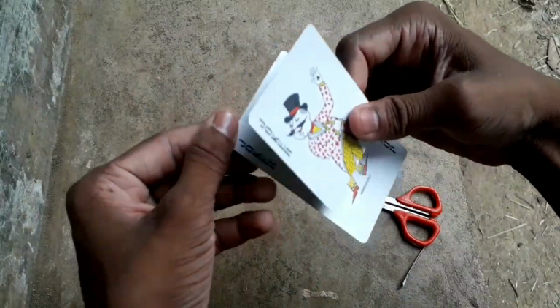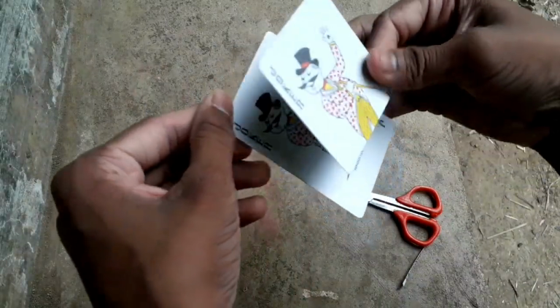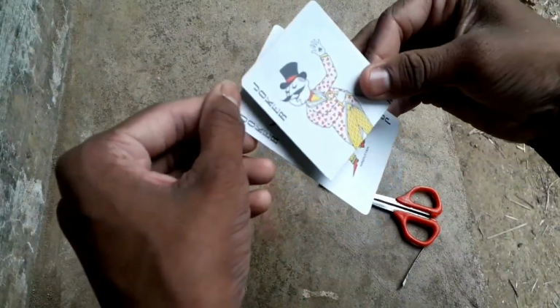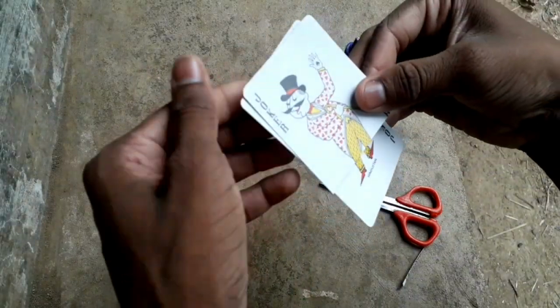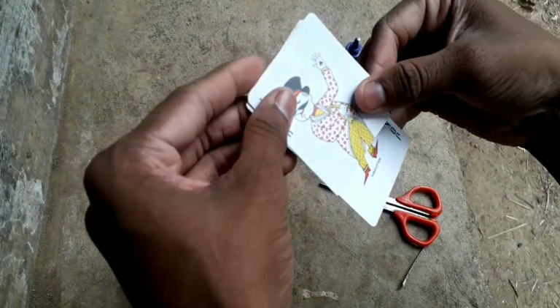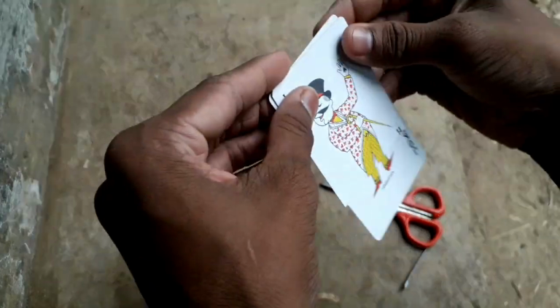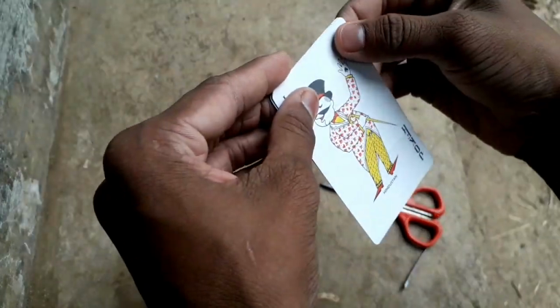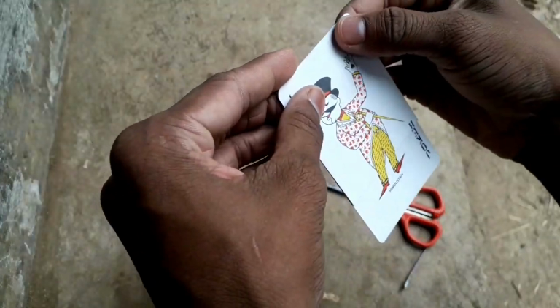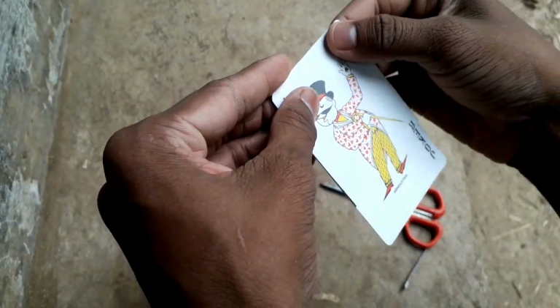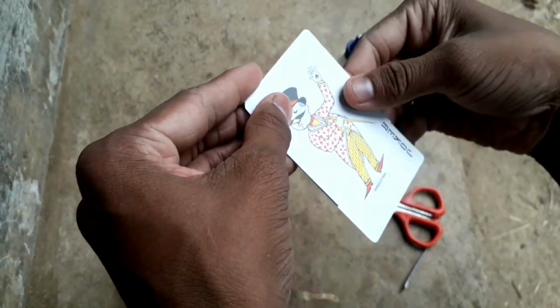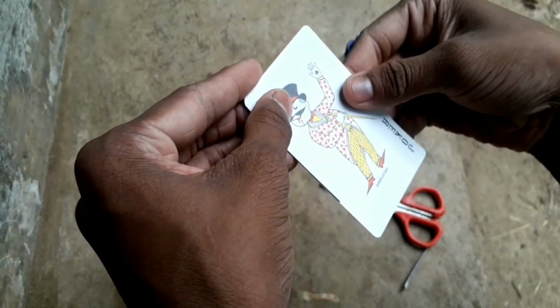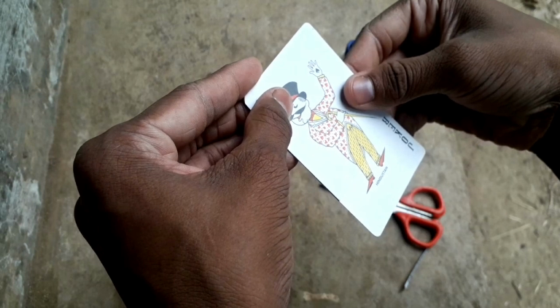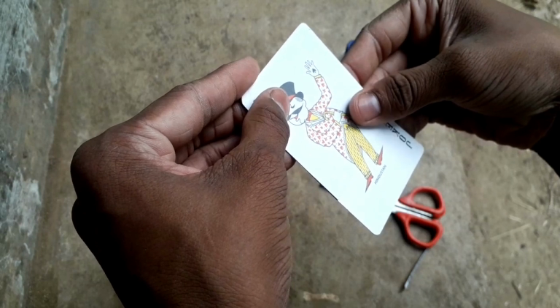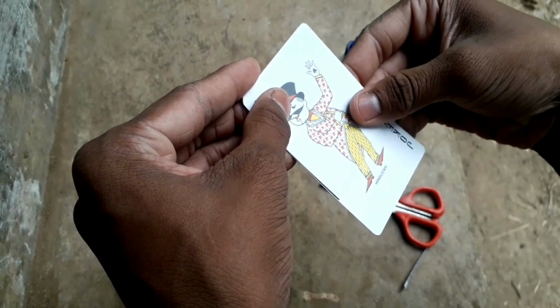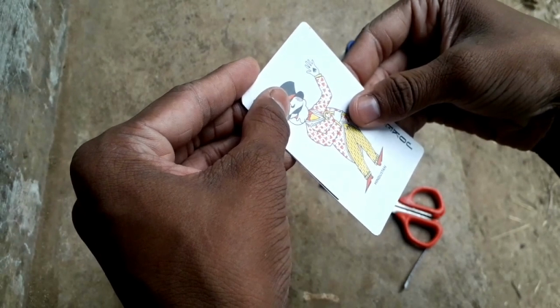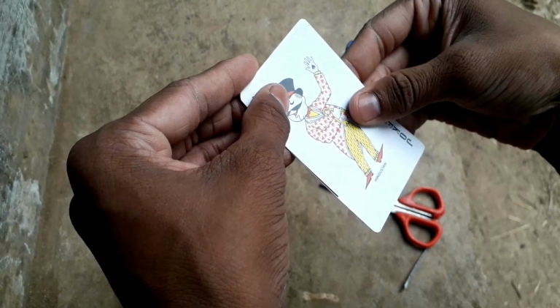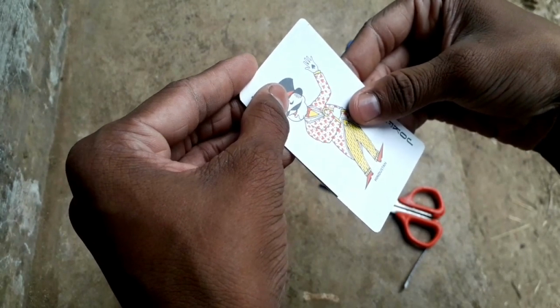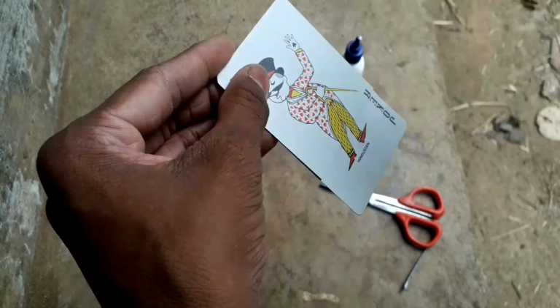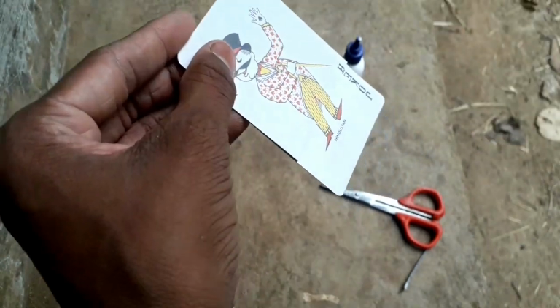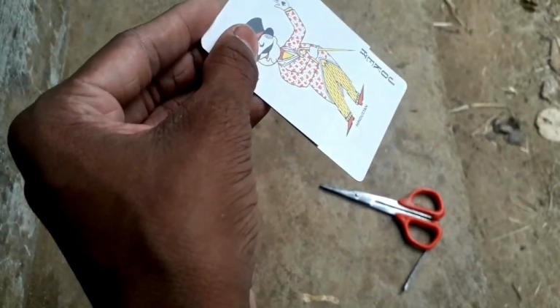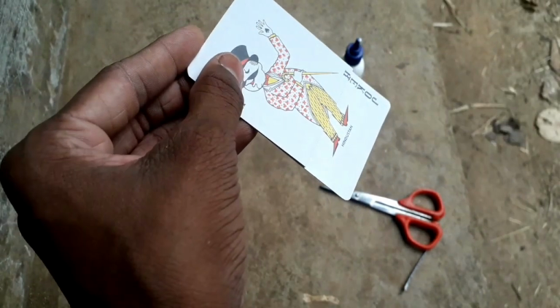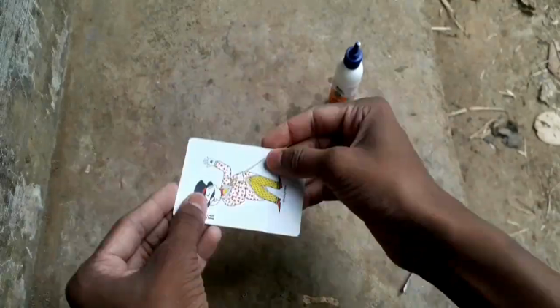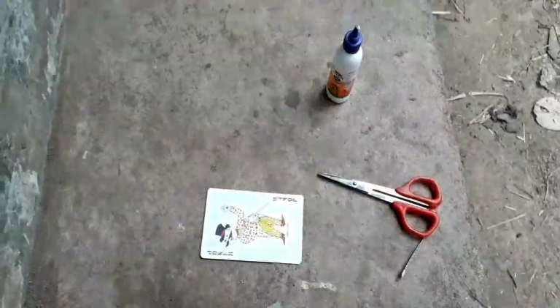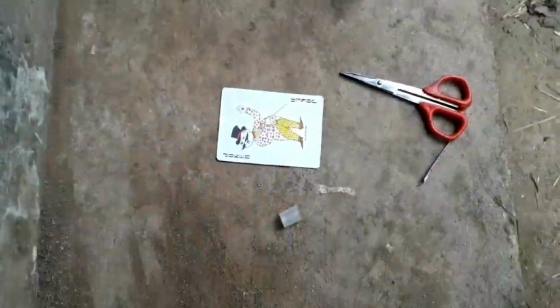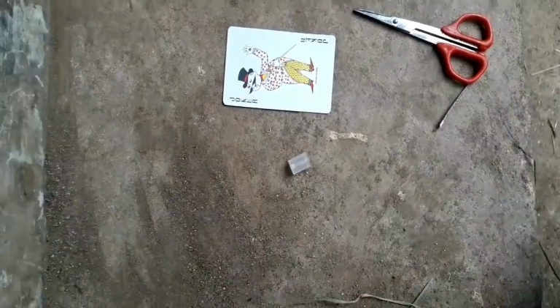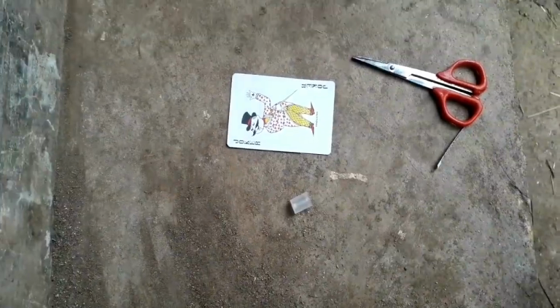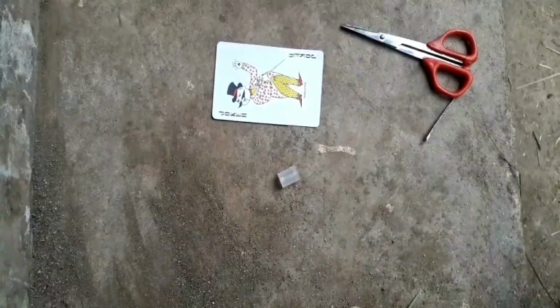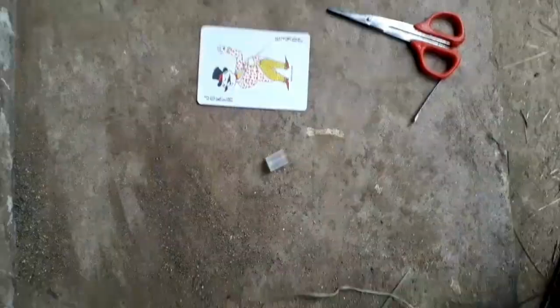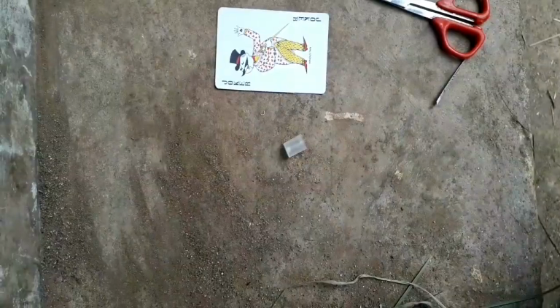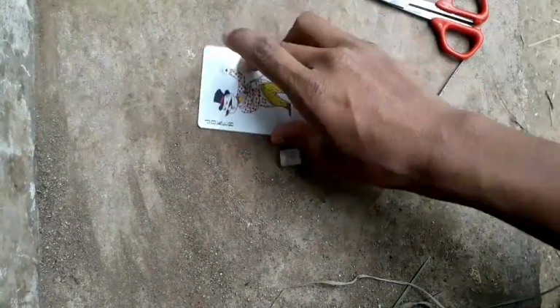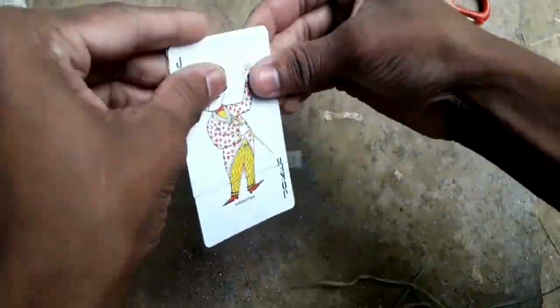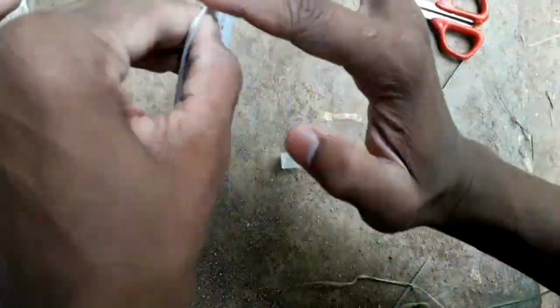If you want to use it, I will do it again. Now you can get a picture of your card.